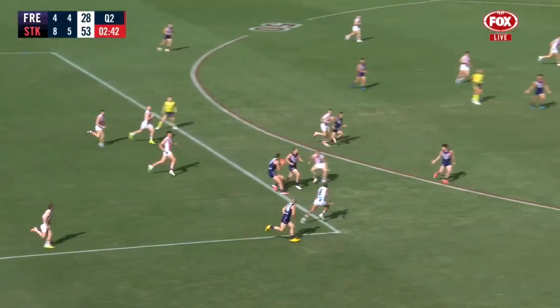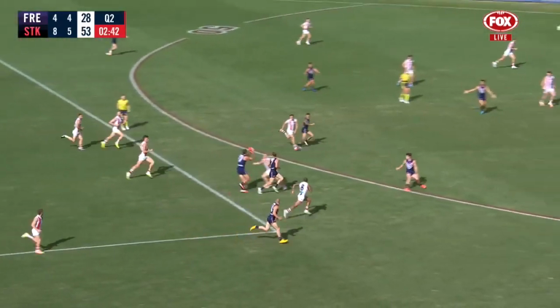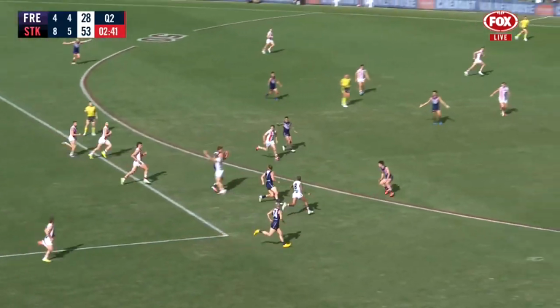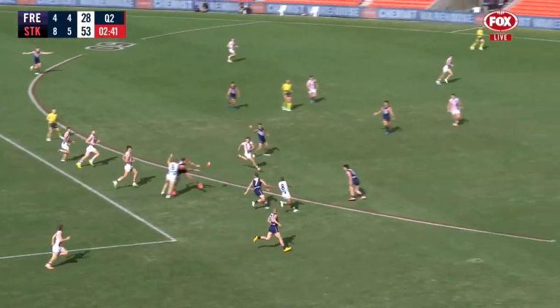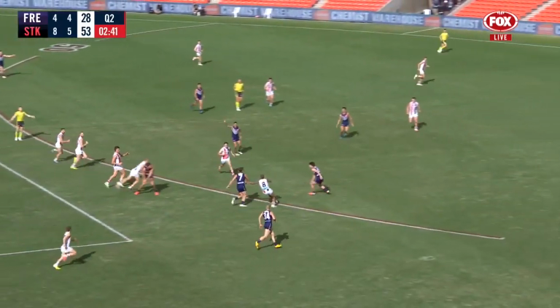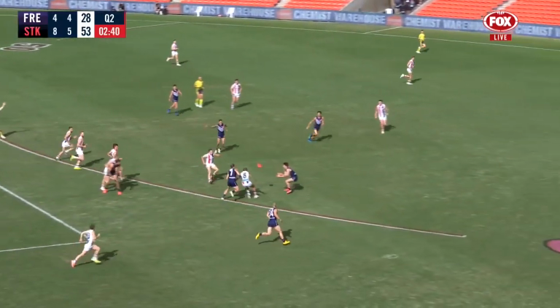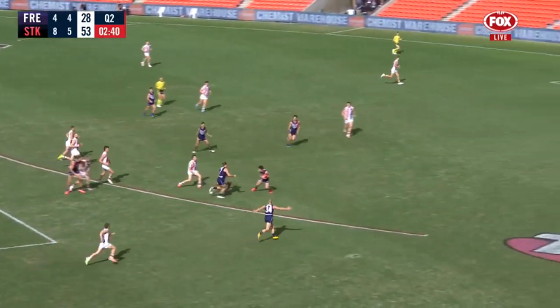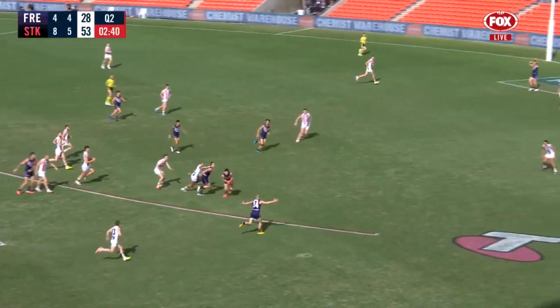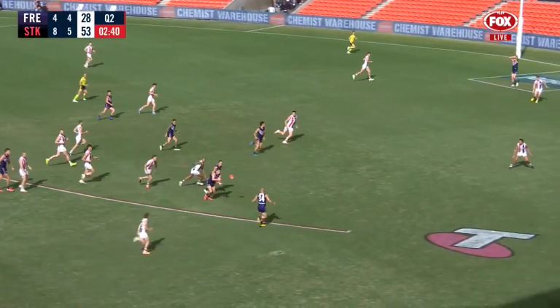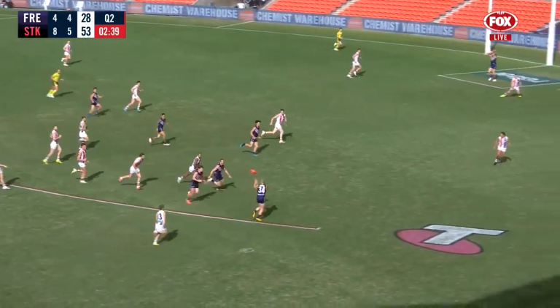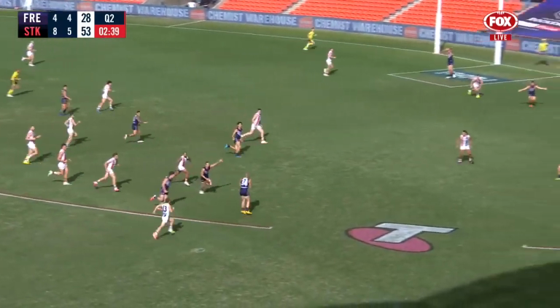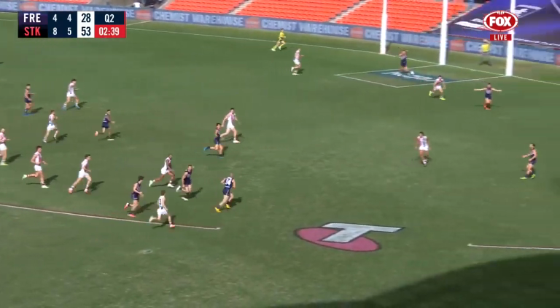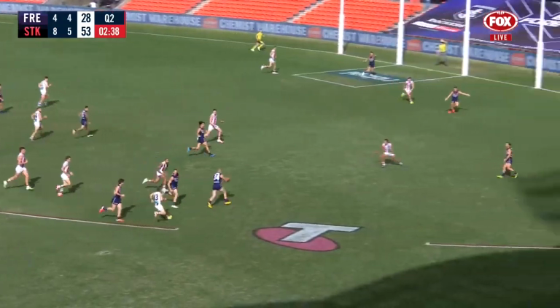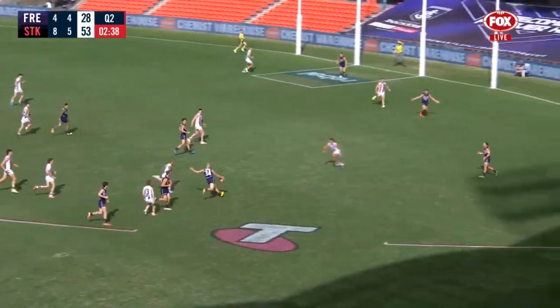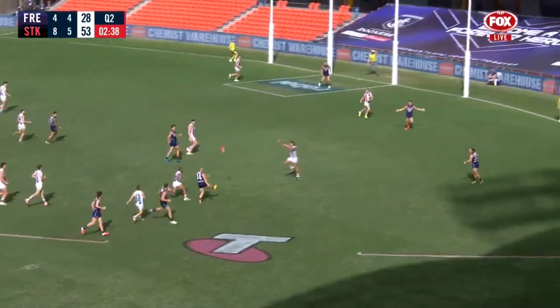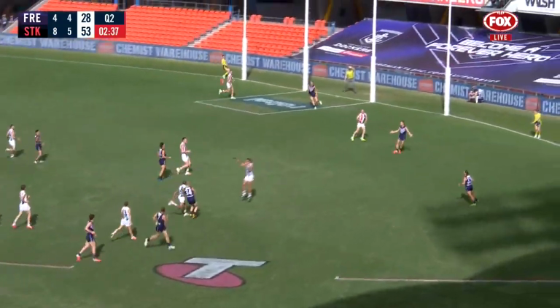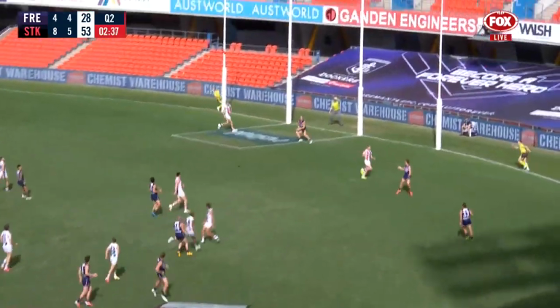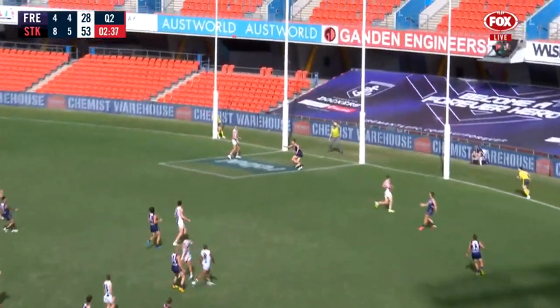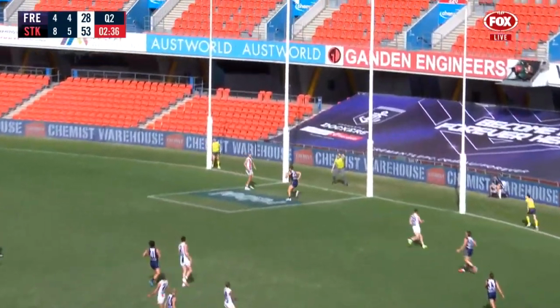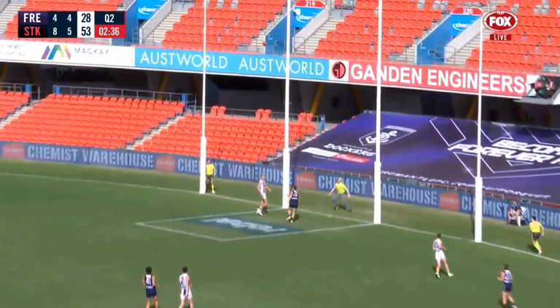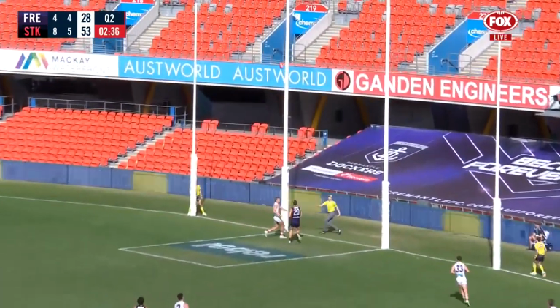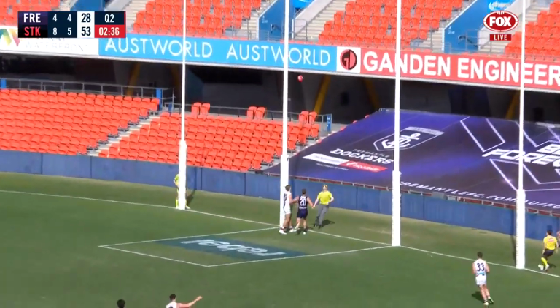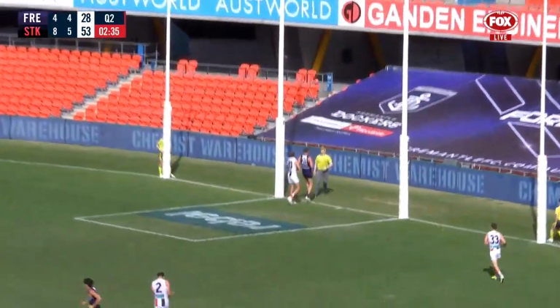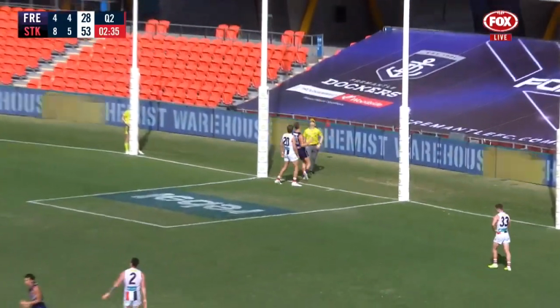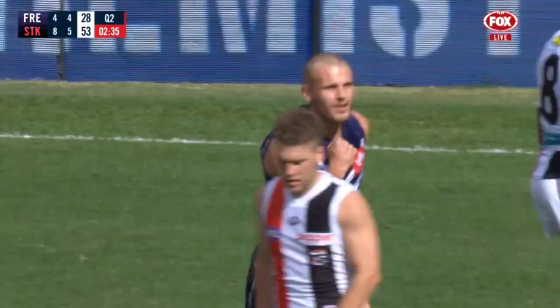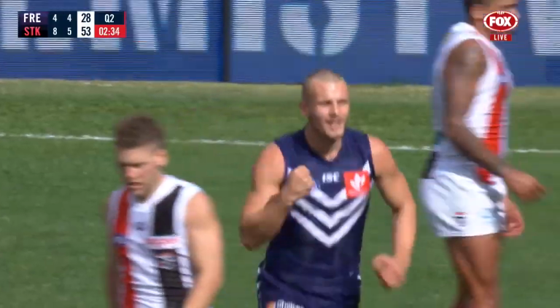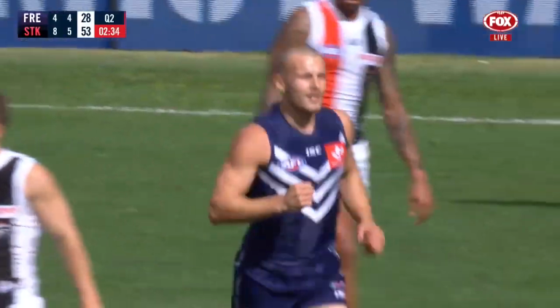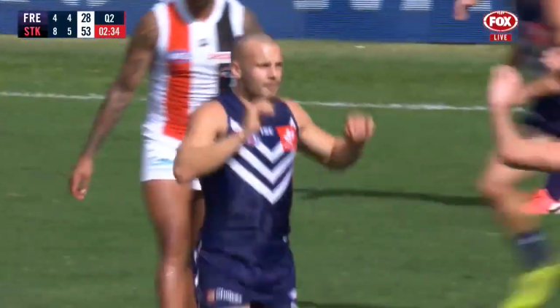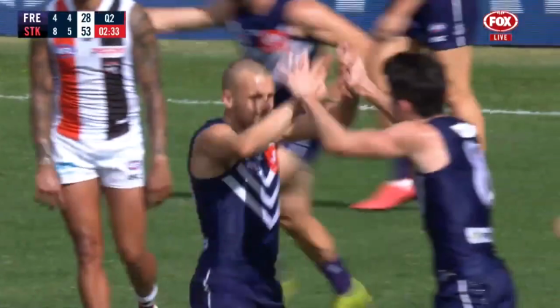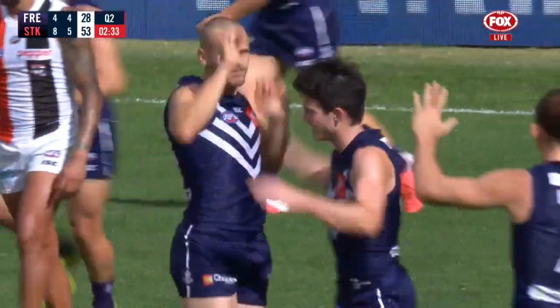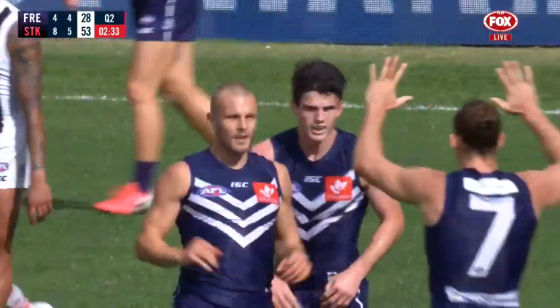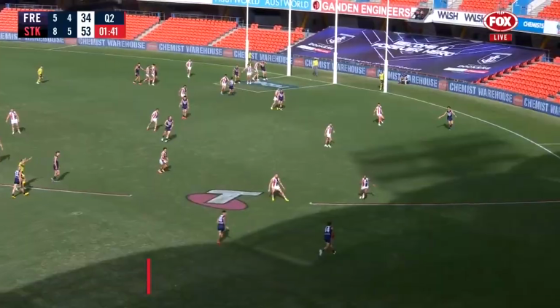Not far off the footy. Log goes that way now, gets it to Buley from 35. This is what Fremantle need and they've got it. Here come the Dockers.